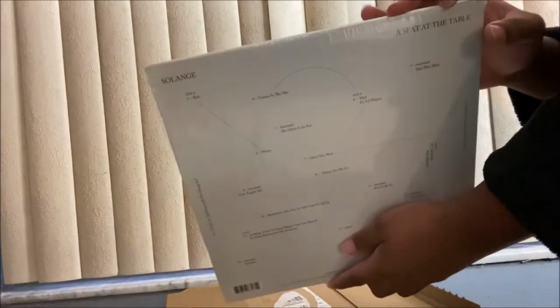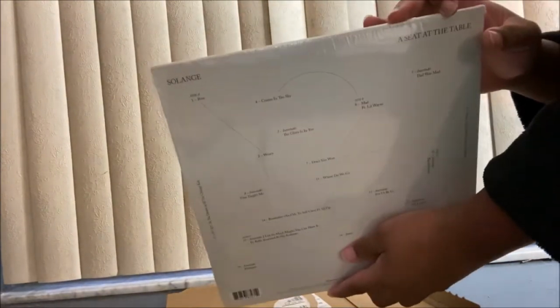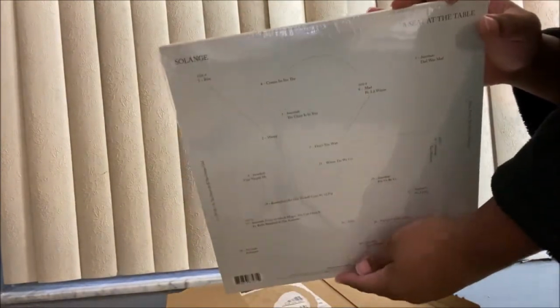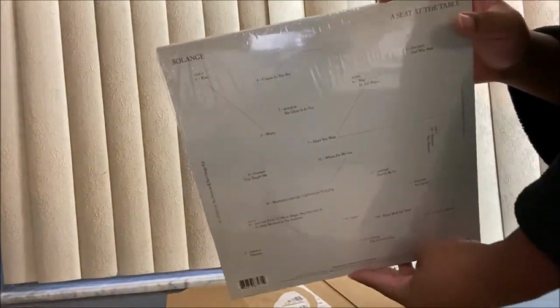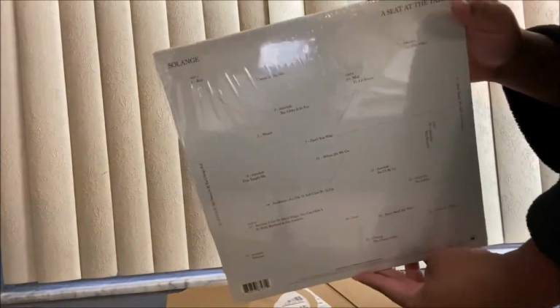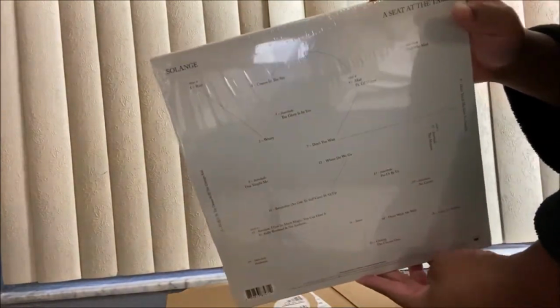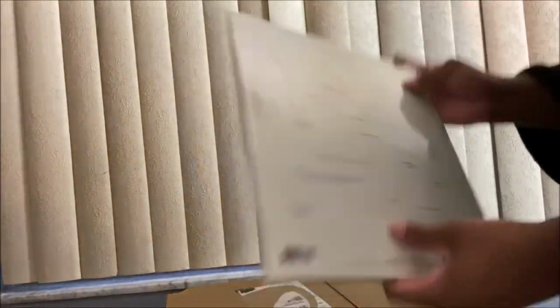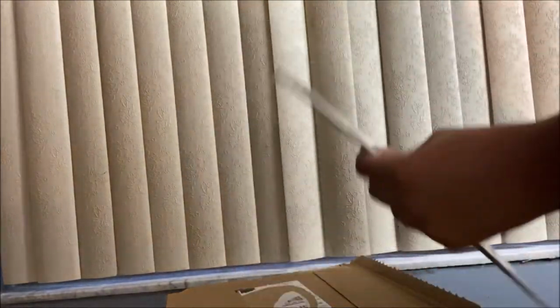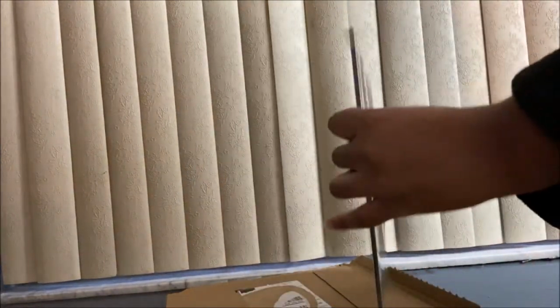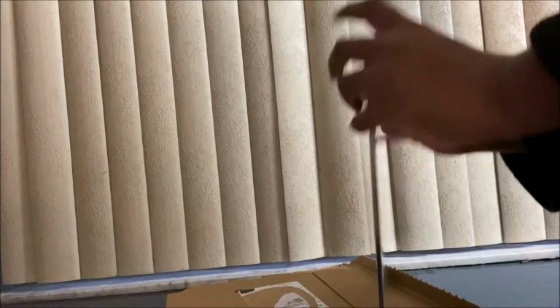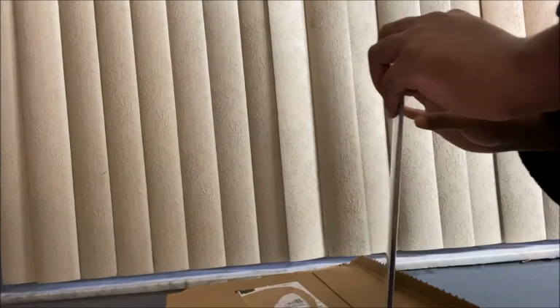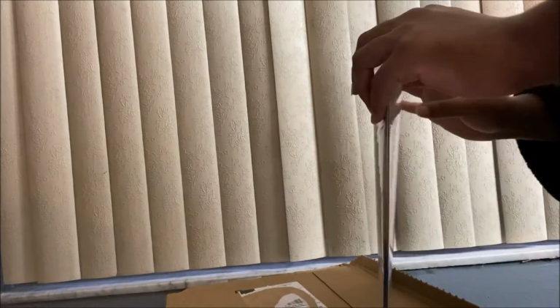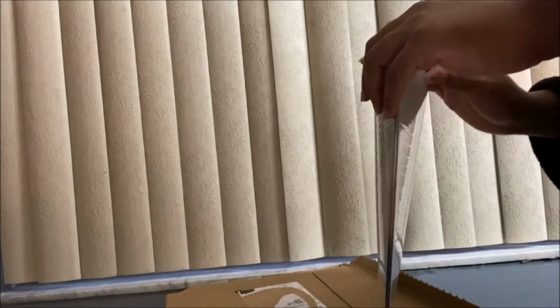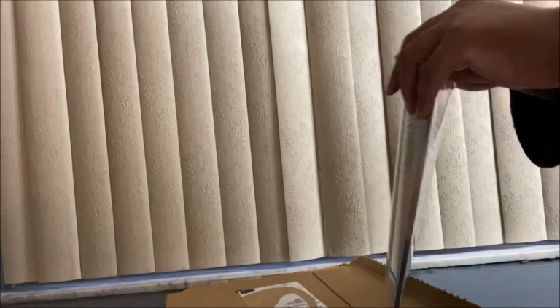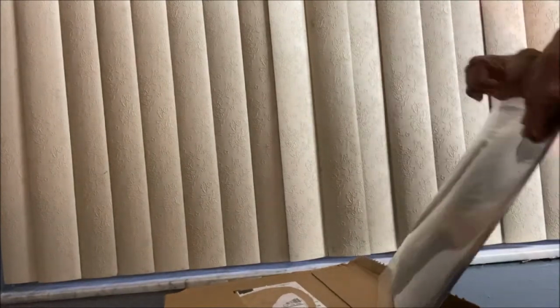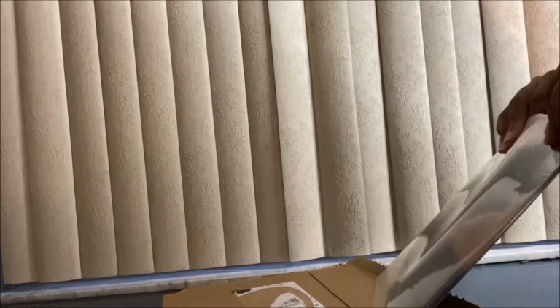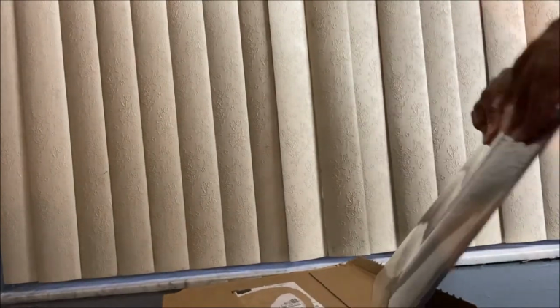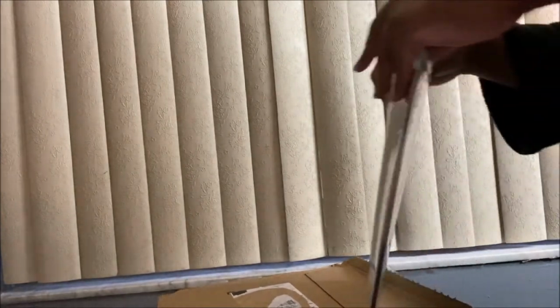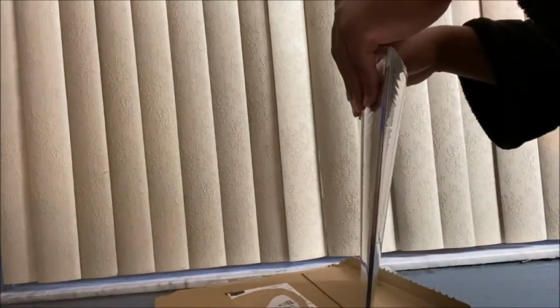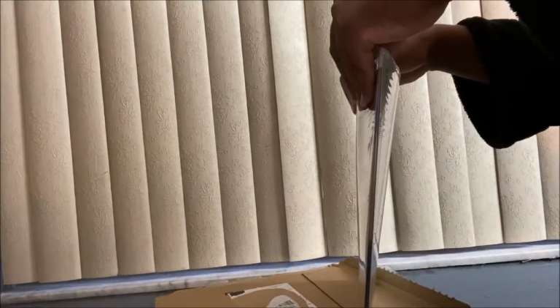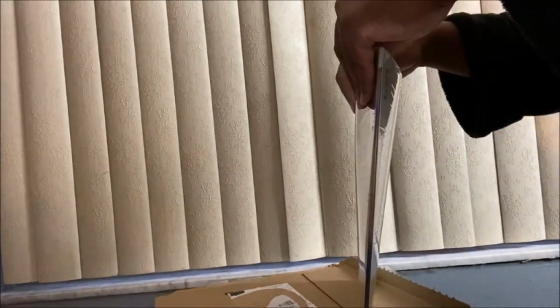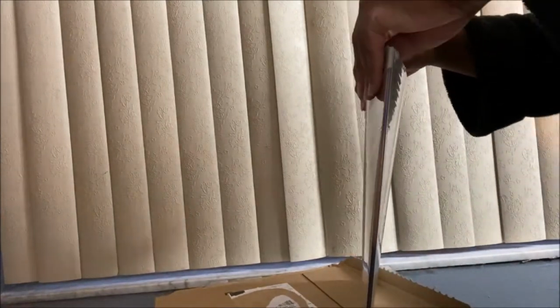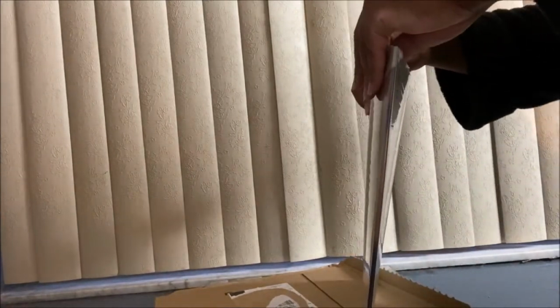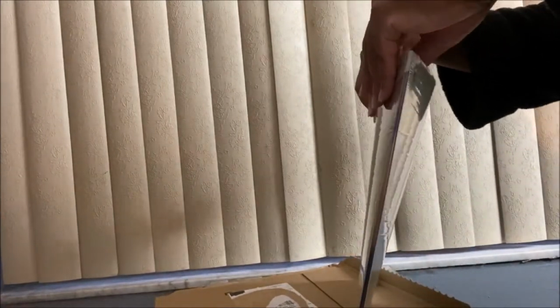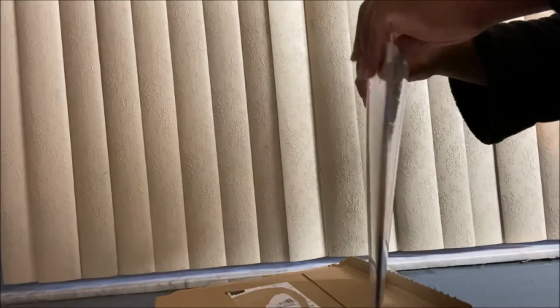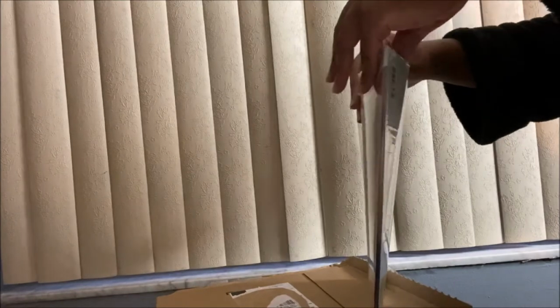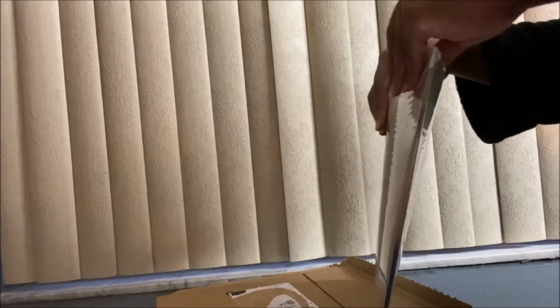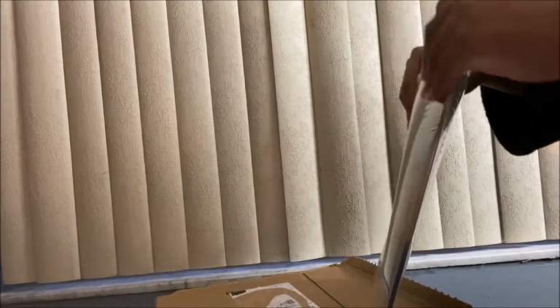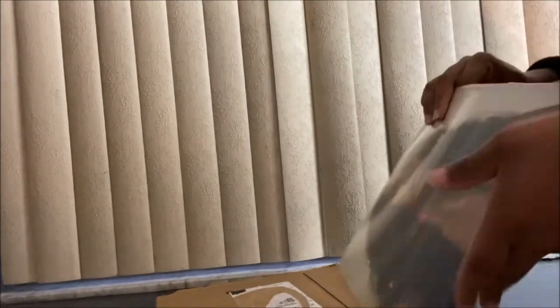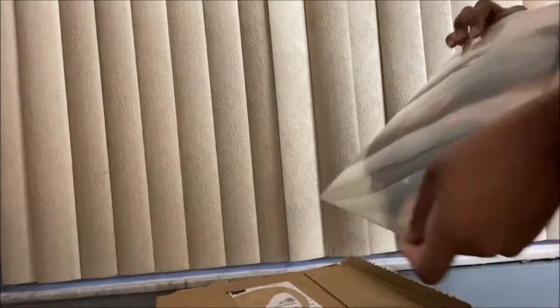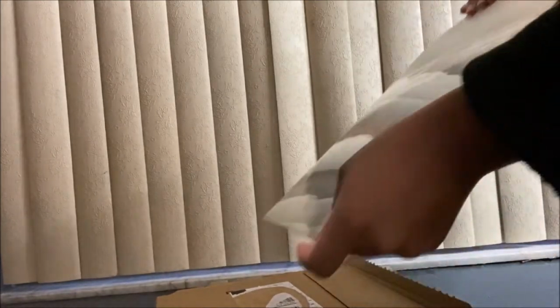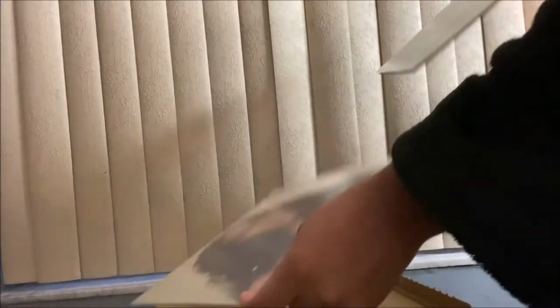Okay, this is the back. I want to take the plastic off but I don't have any extra plastic so I'm going to keep that on. I want to take that off just a little.